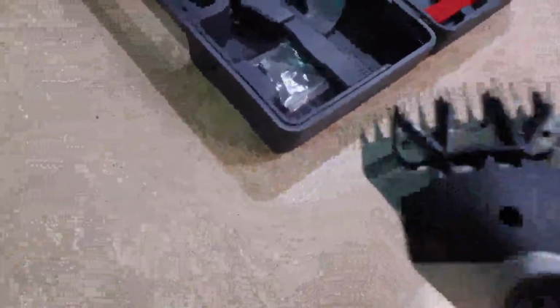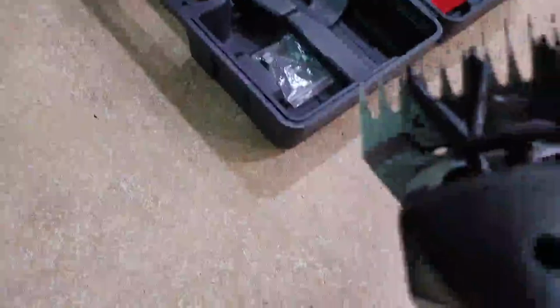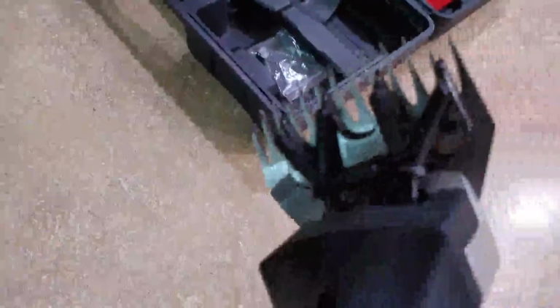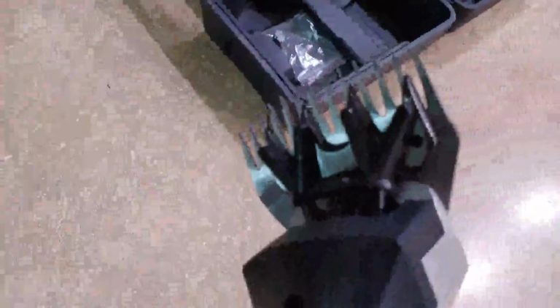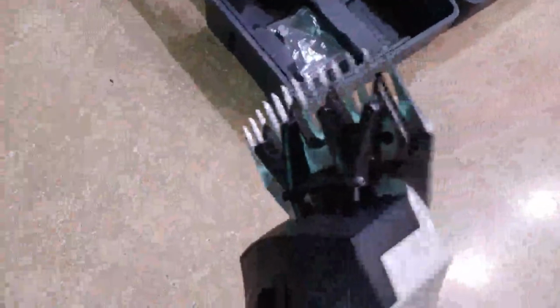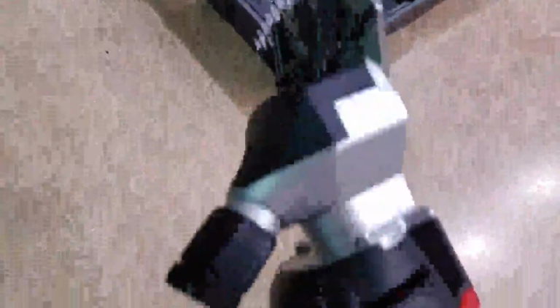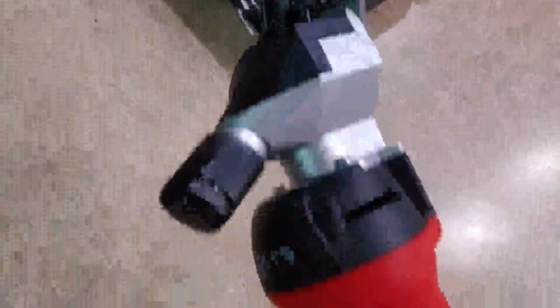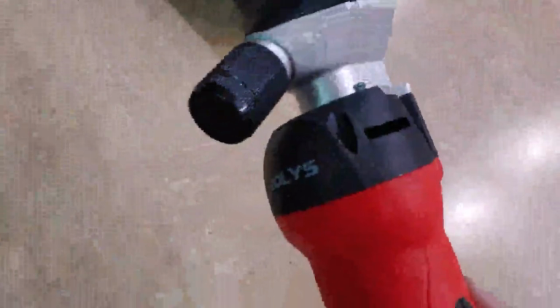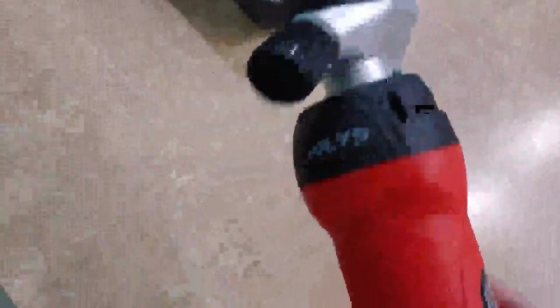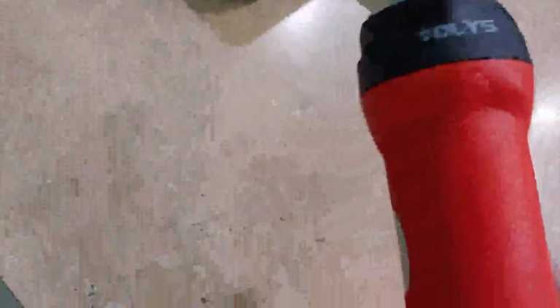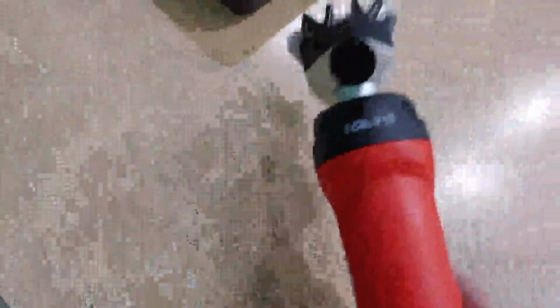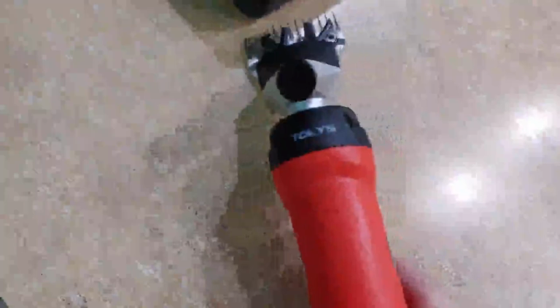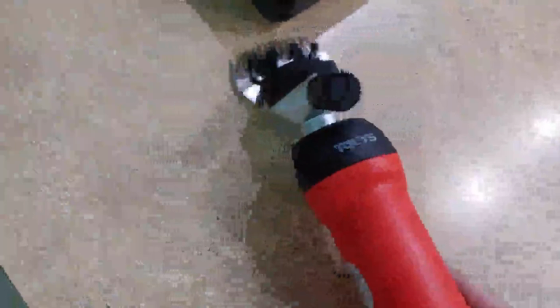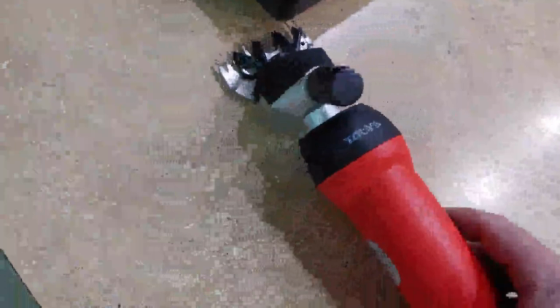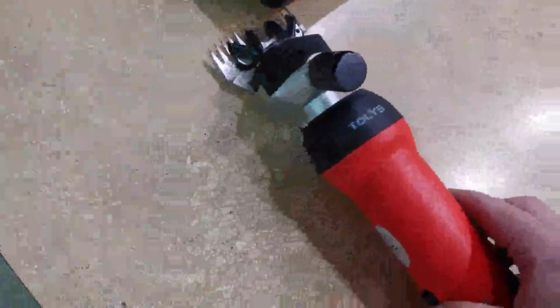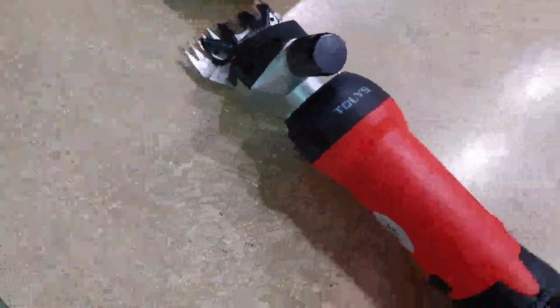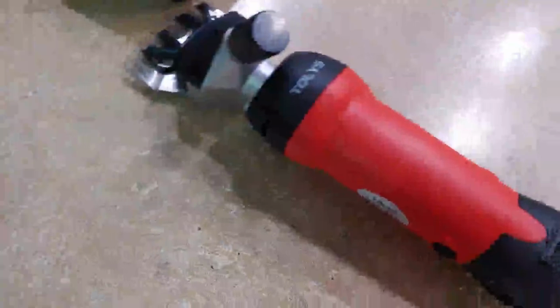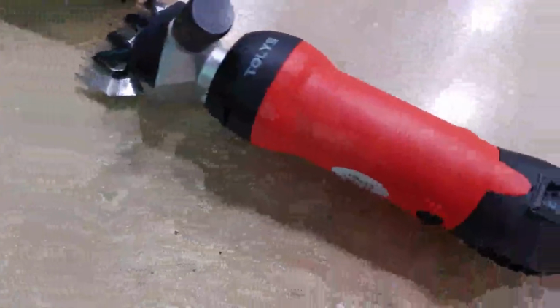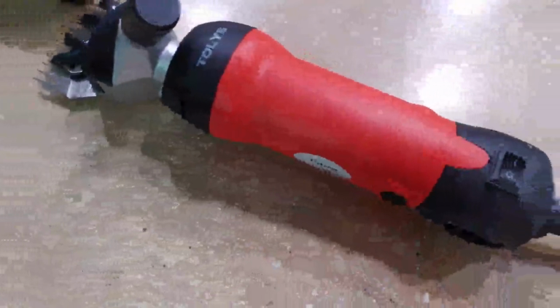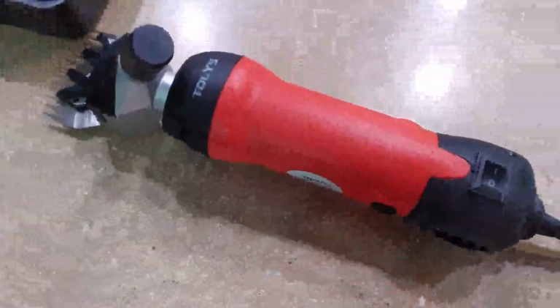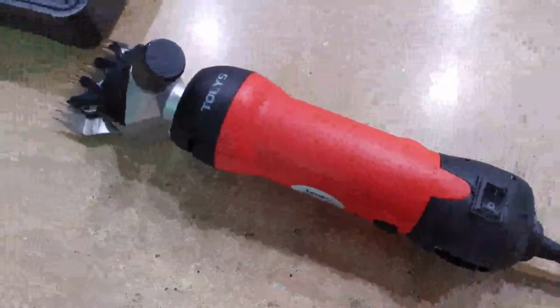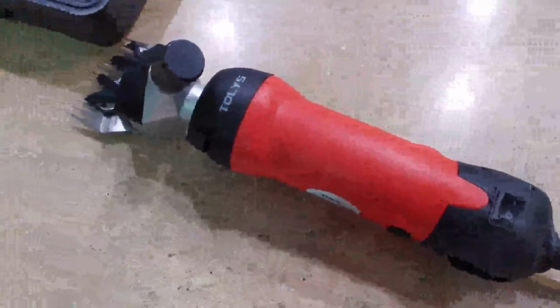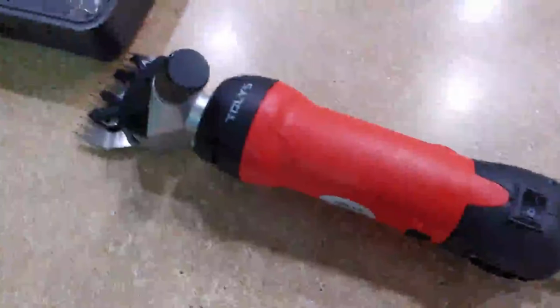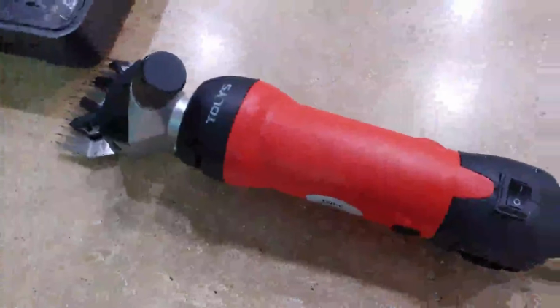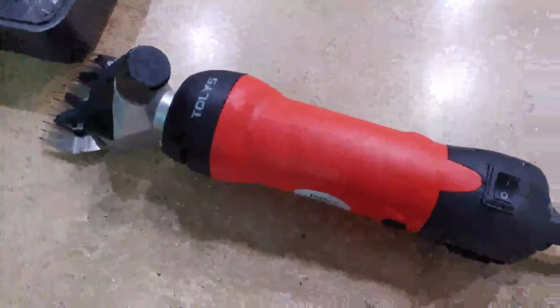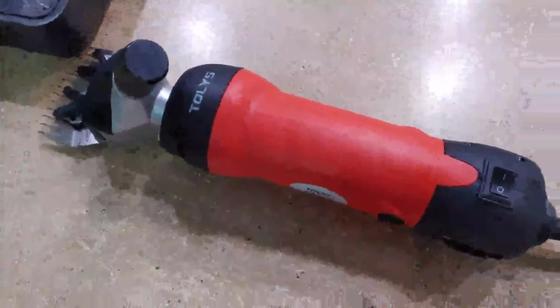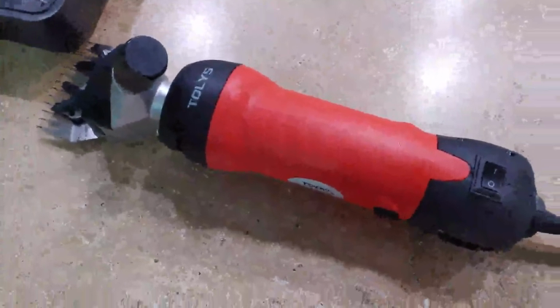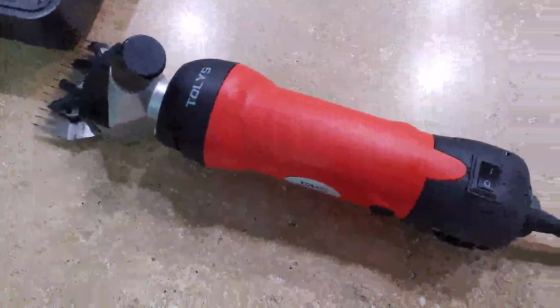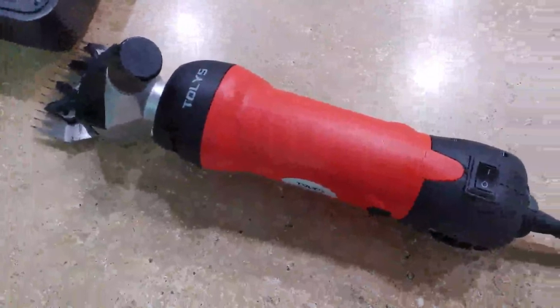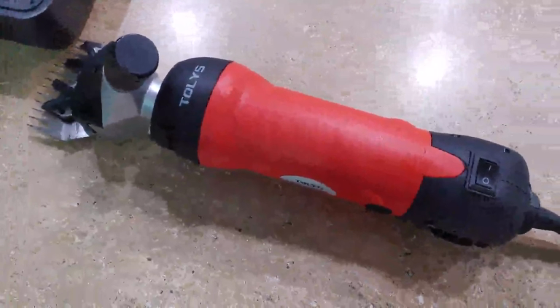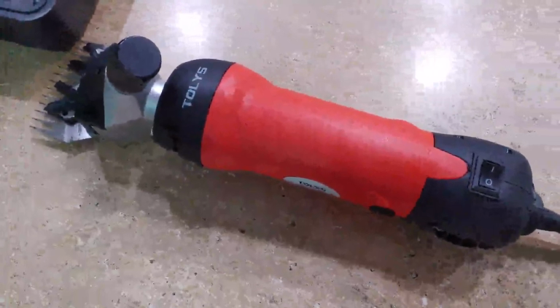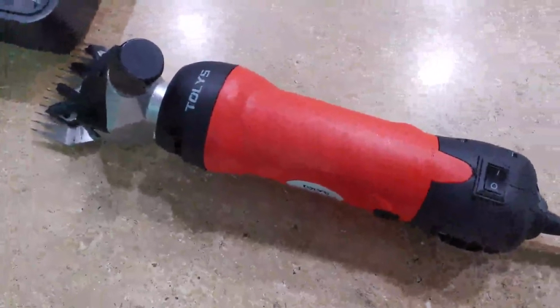So pretty nice little shears, pretty heavy duty as you can see. Noise isn't that bad. And overall, it's pretty good value if you're looking to shear some goats or sheep and all that. Pretty nice too.